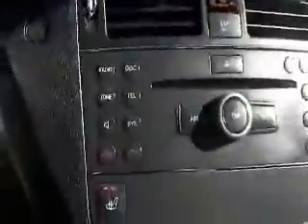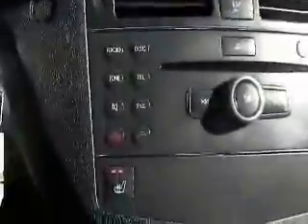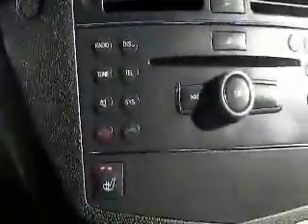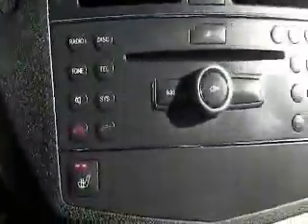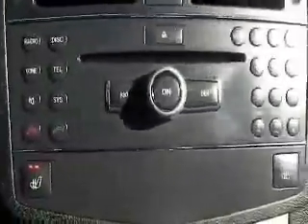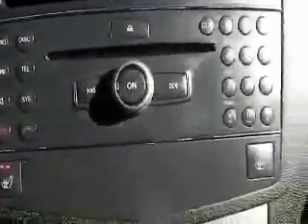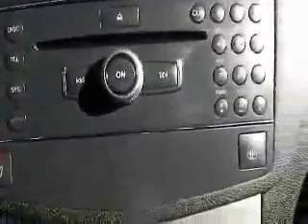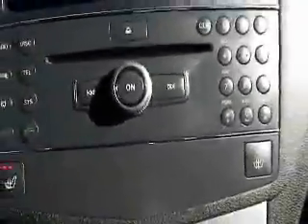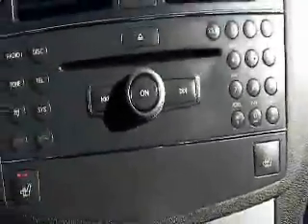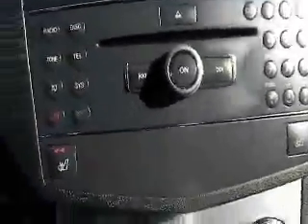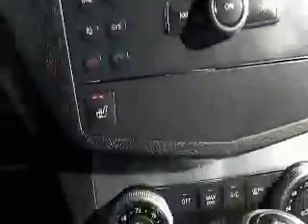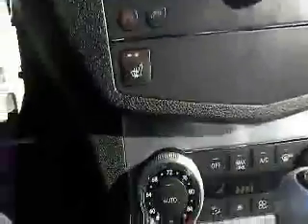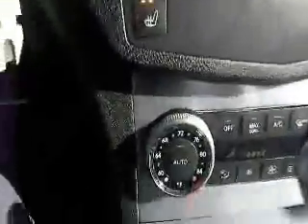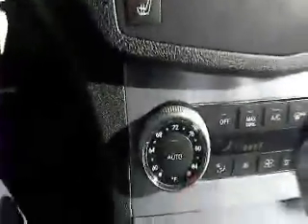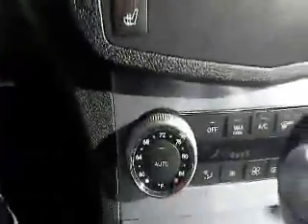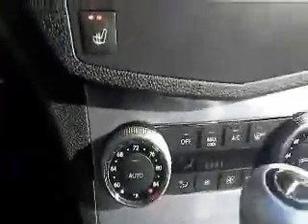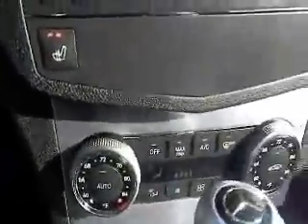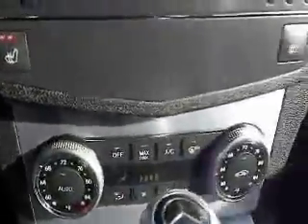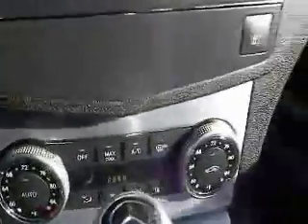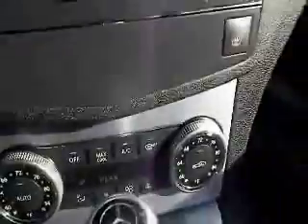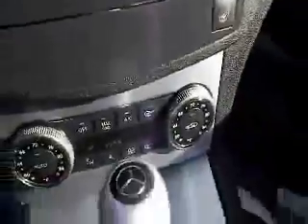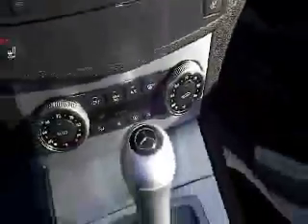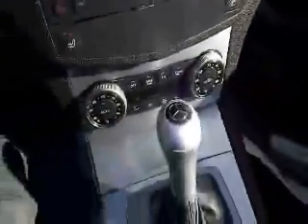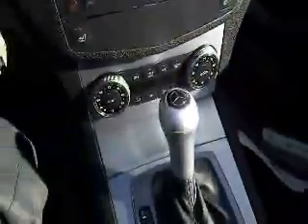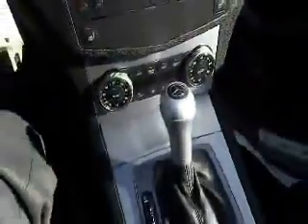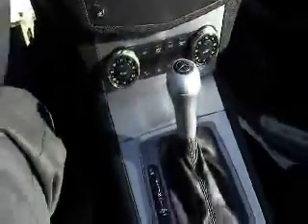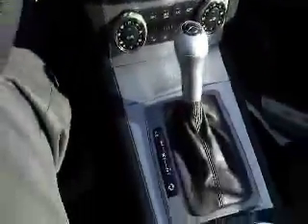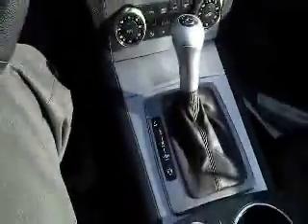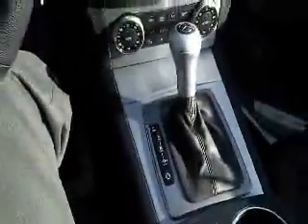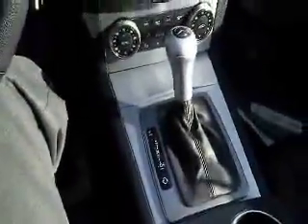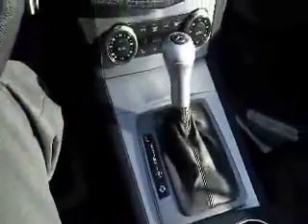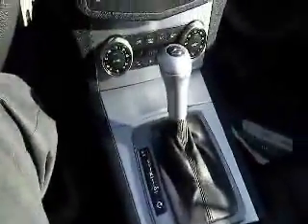You also have heated seat controls for your front driver and passenger, dual zone climate control, and a nice automatic transmission.